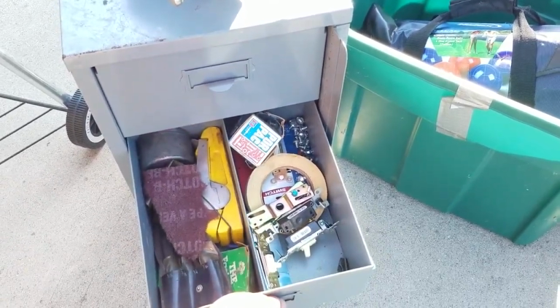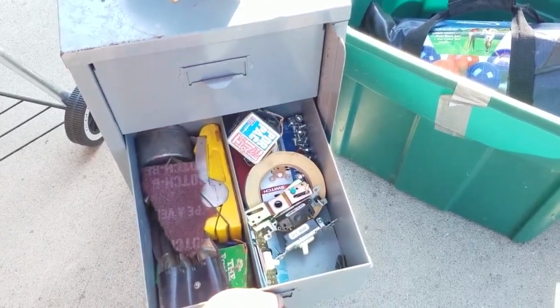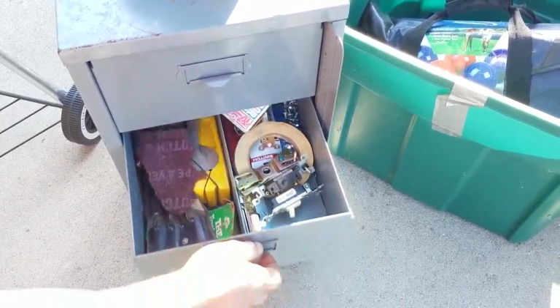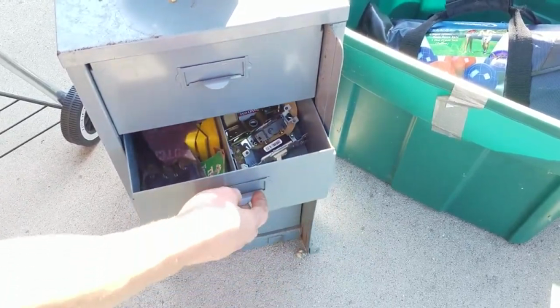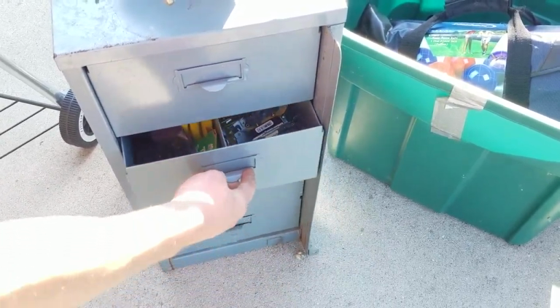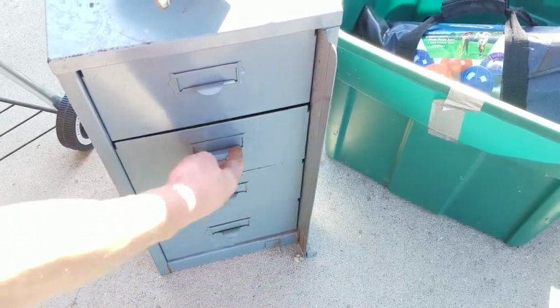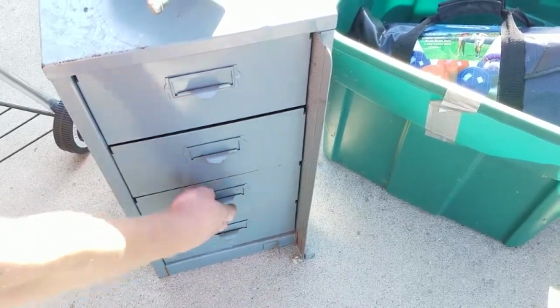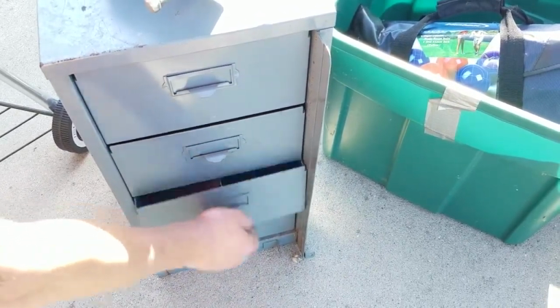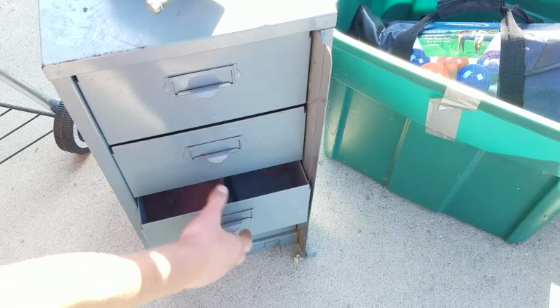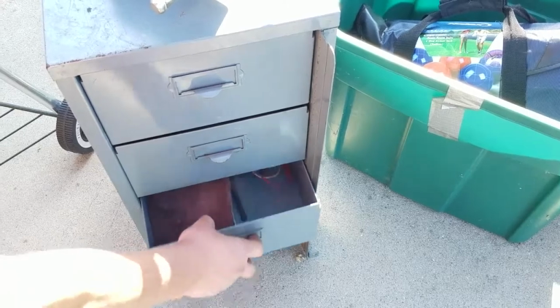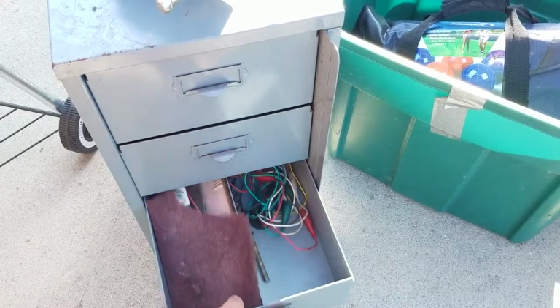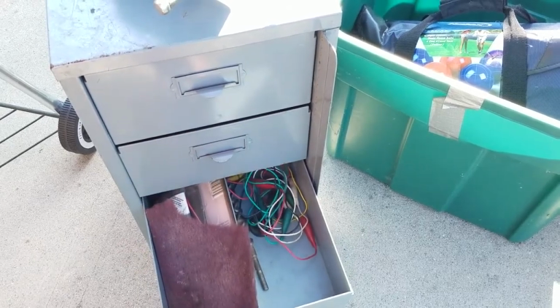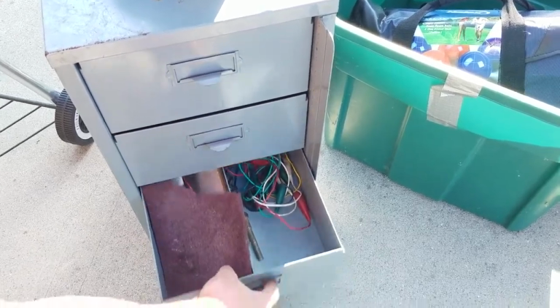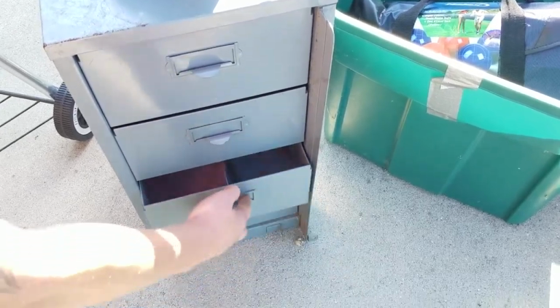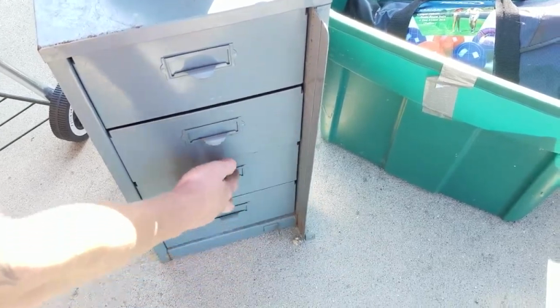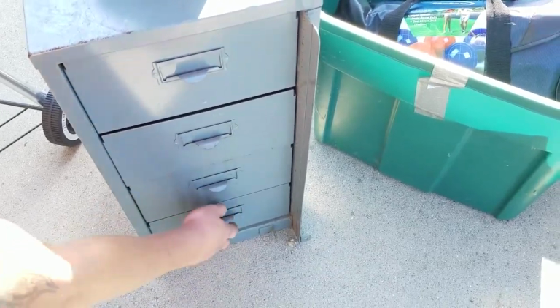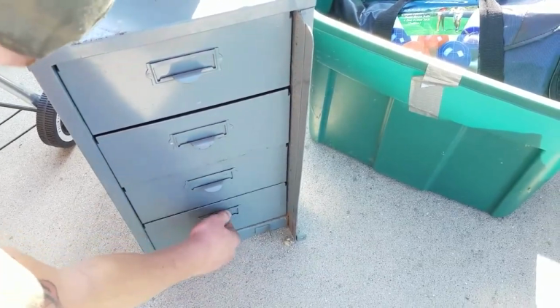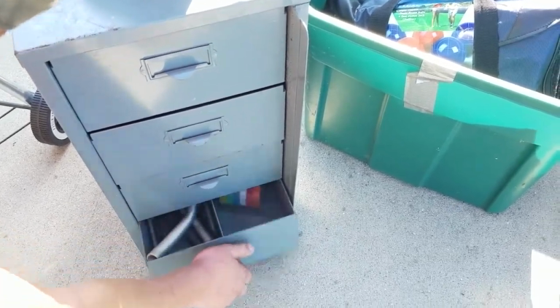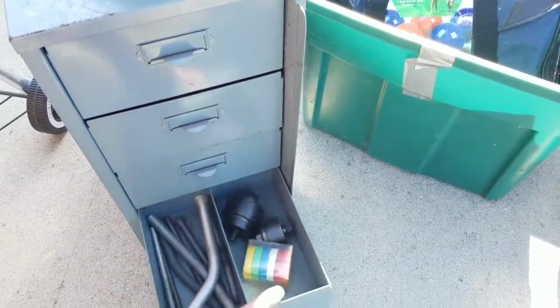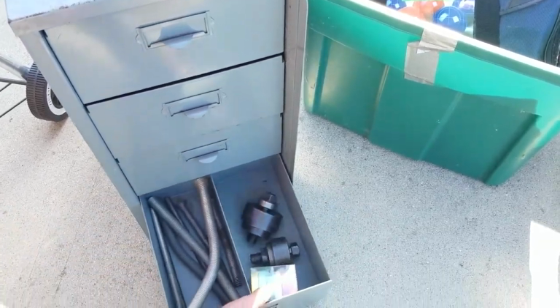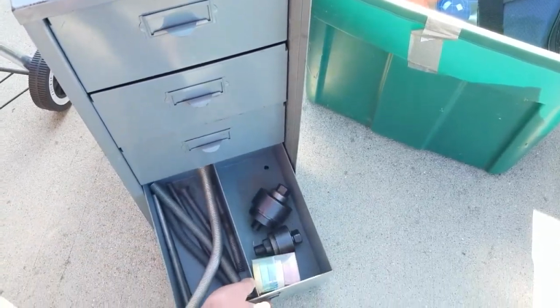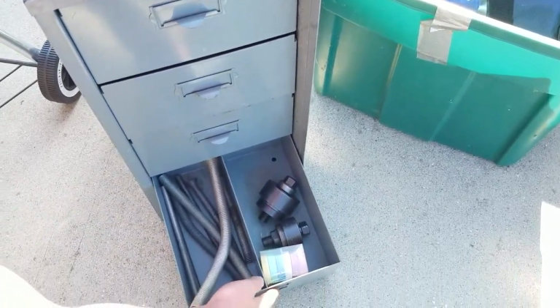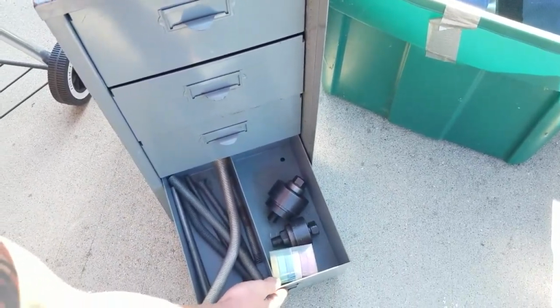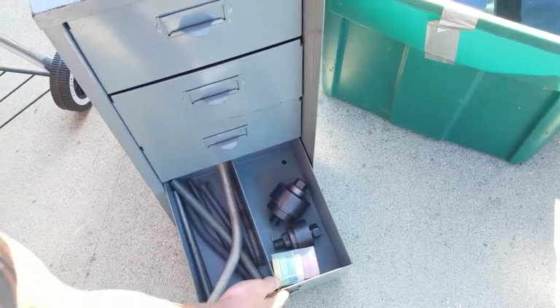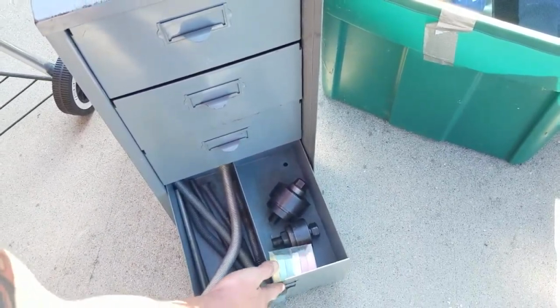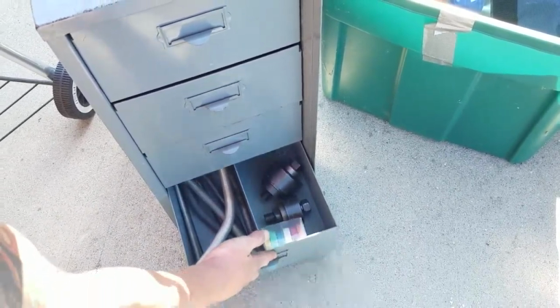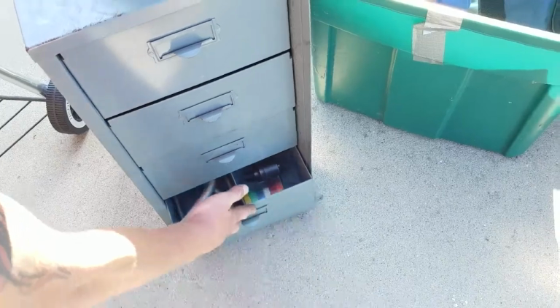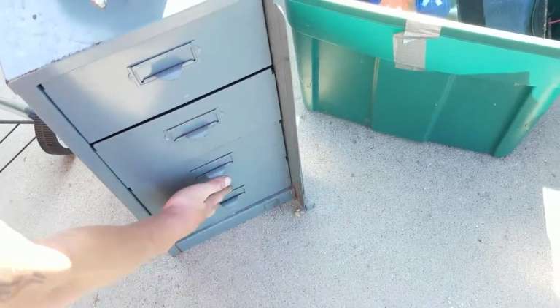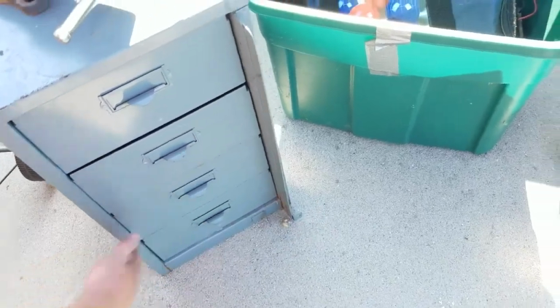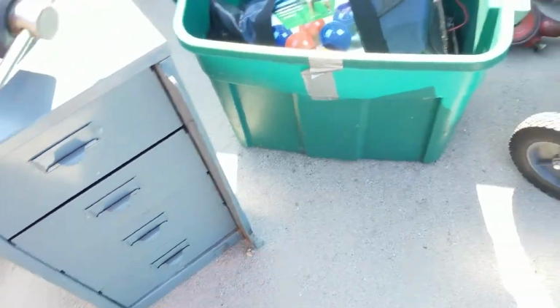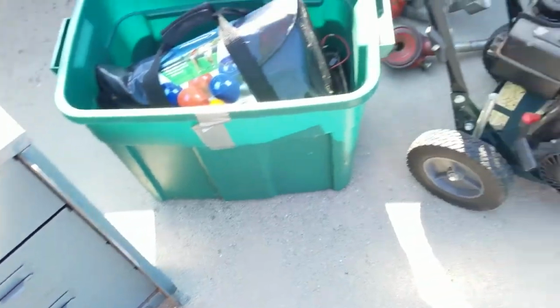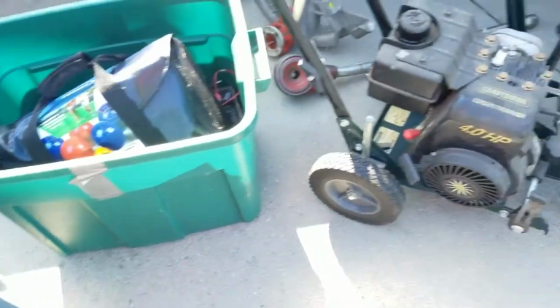Come down to Asheville Trash to Treasures and see what's left. I'm sure this stuff is not going to last long. Asheville Trash to Treasures at 122 Sweetin Creek Road.